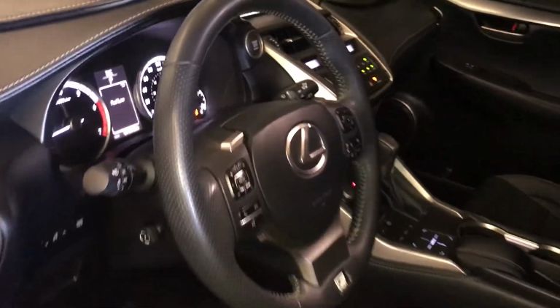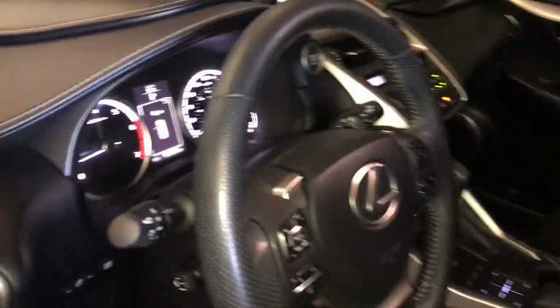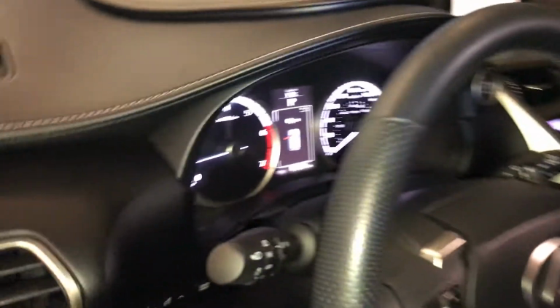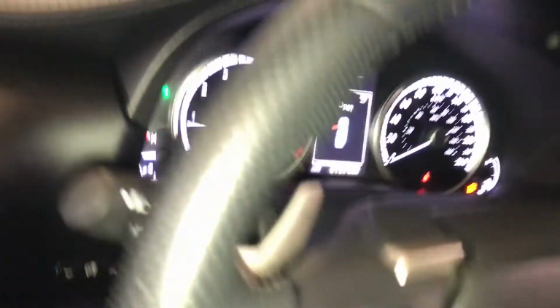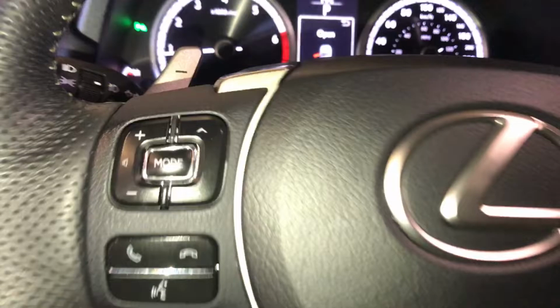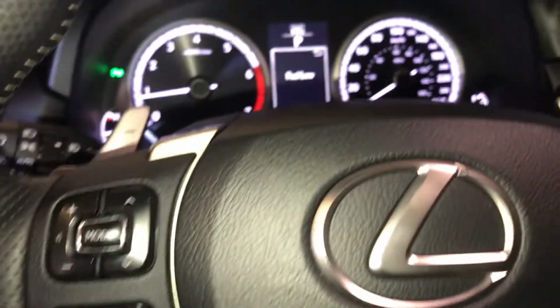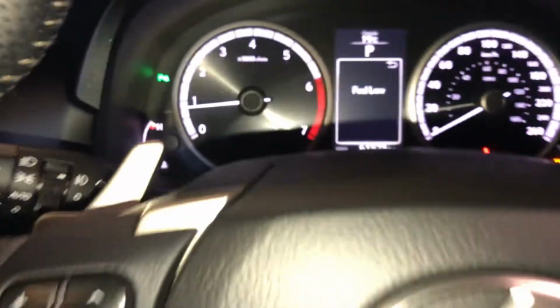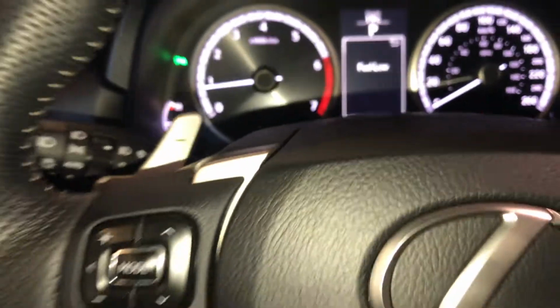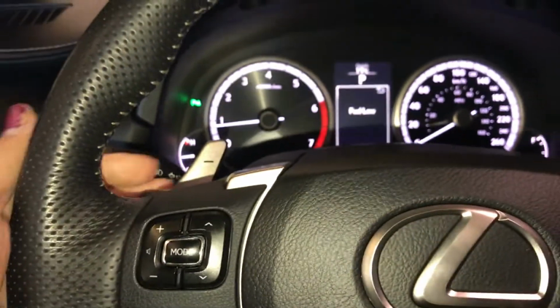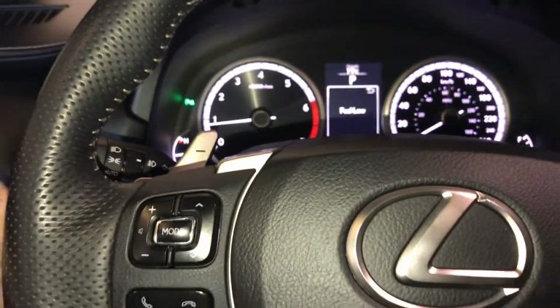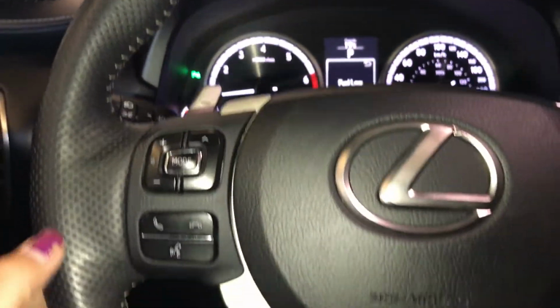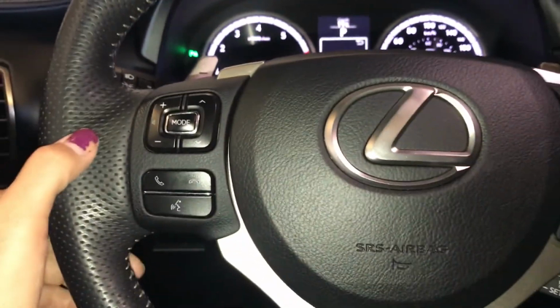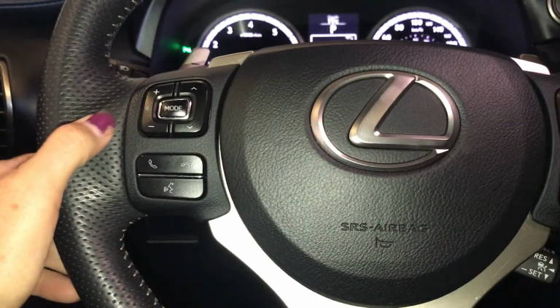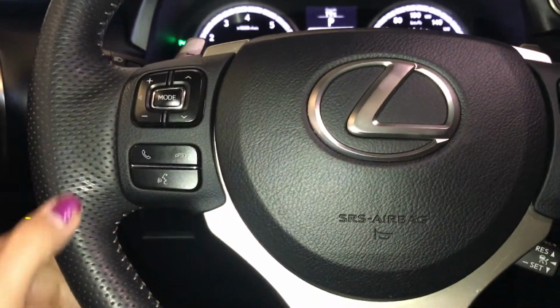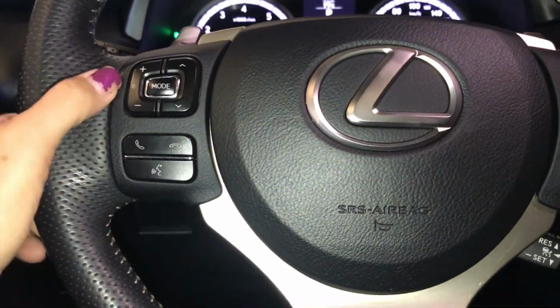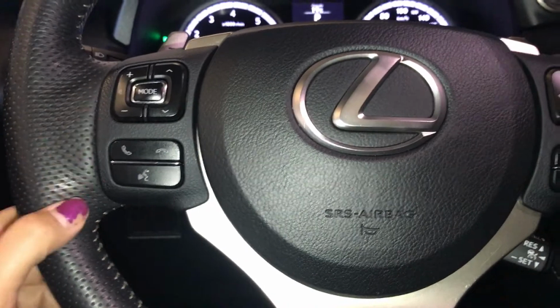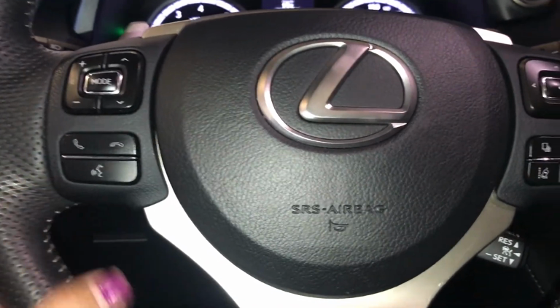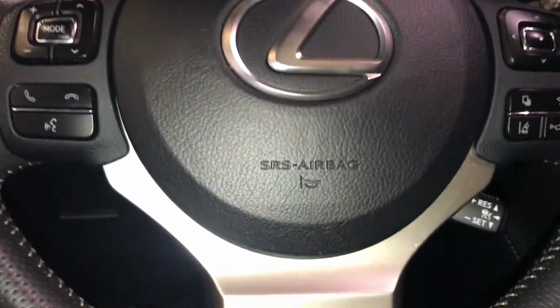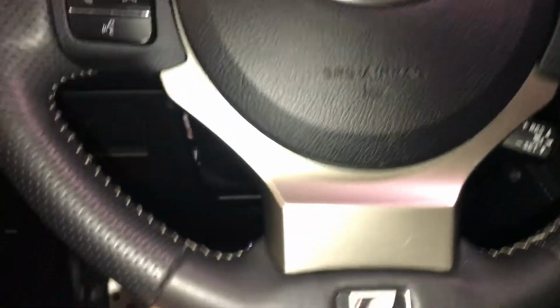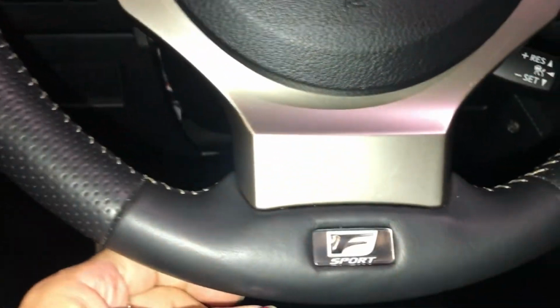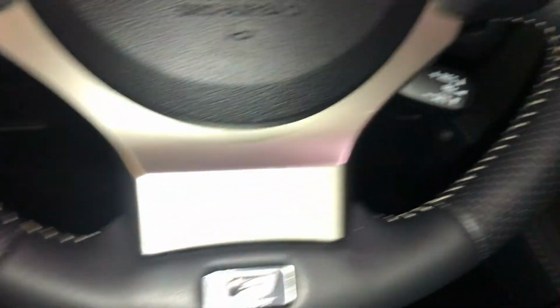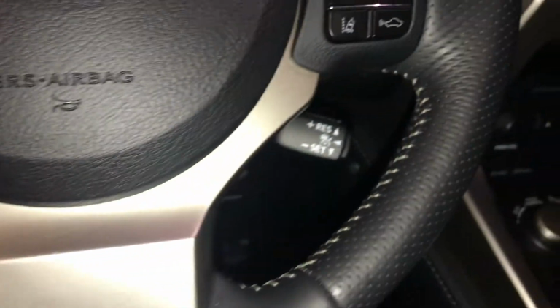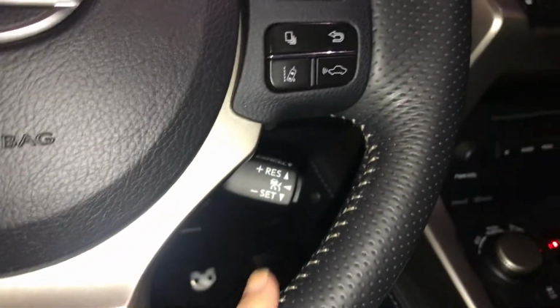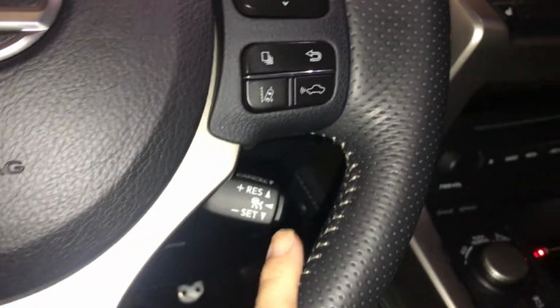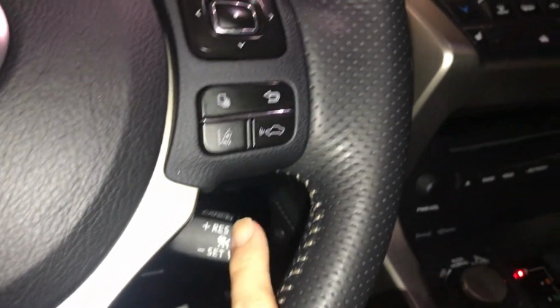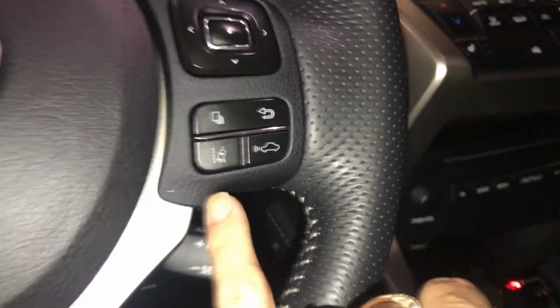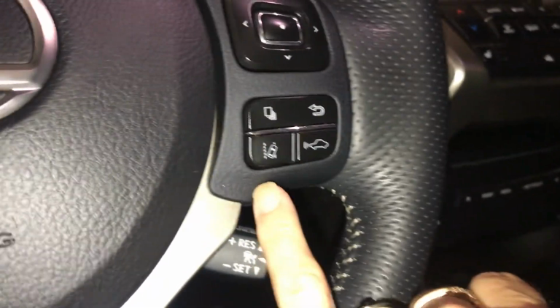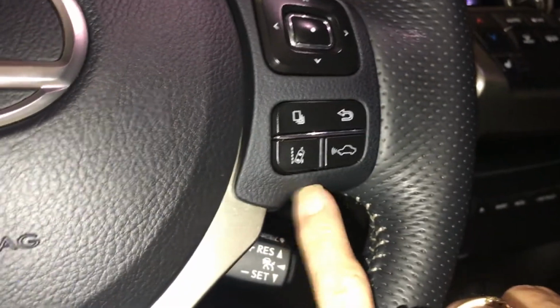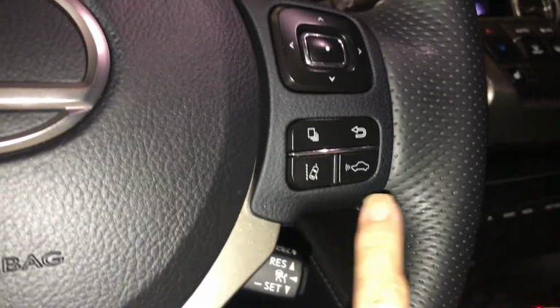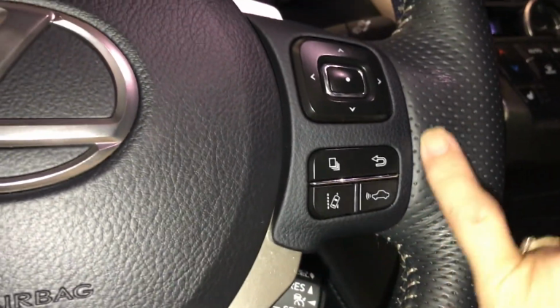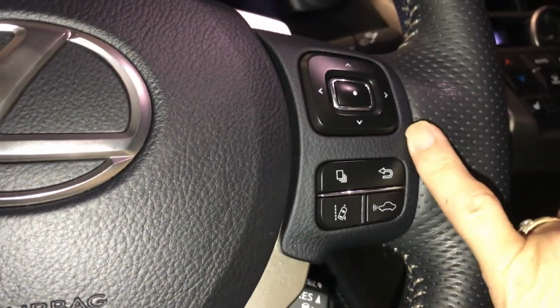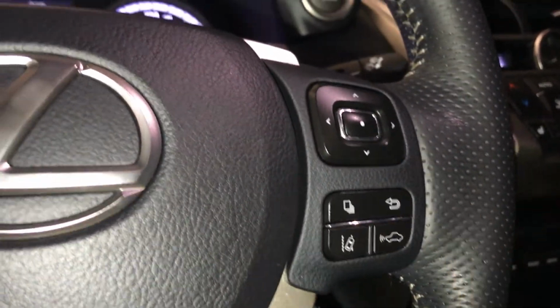It's also leather wrapped. On it you have your paddle shifters, audio hands-free, the F Sport badging, cruise control, driving assists, and controls for your dashboard.